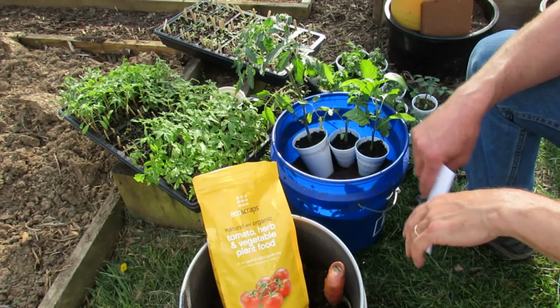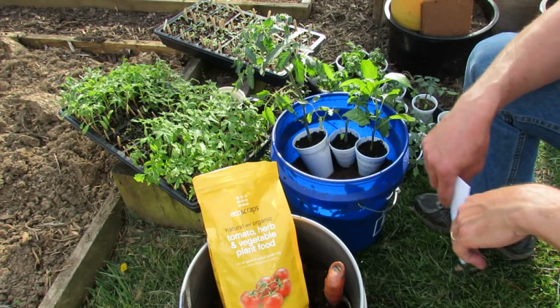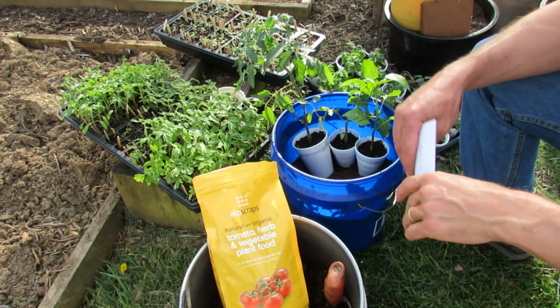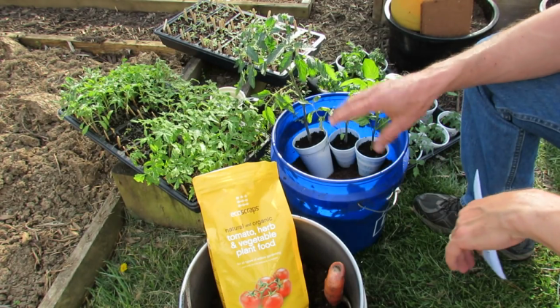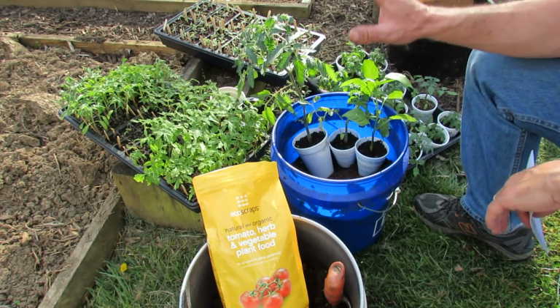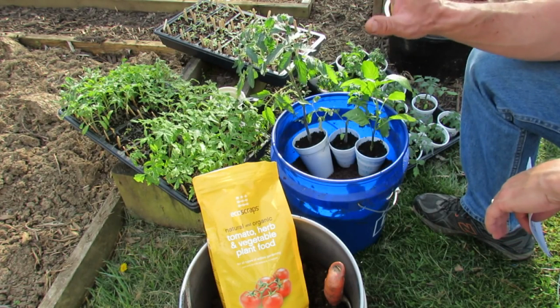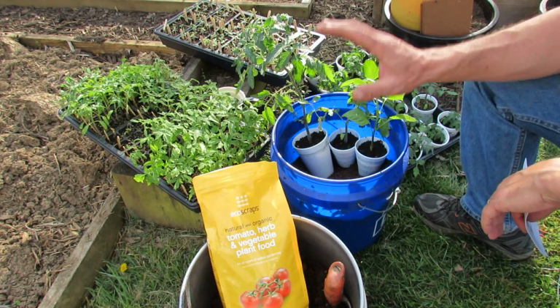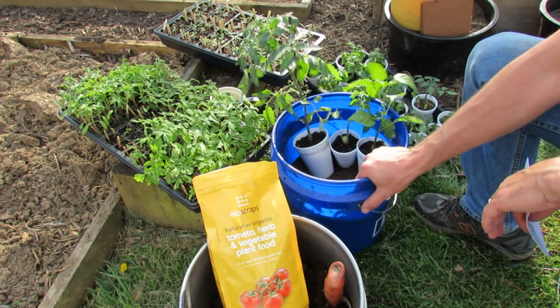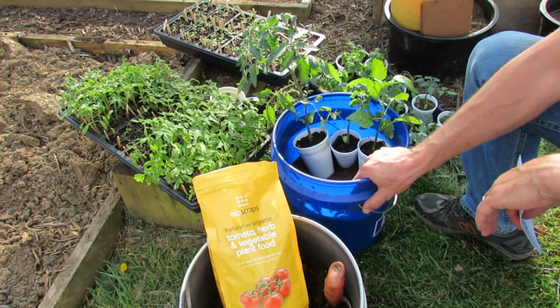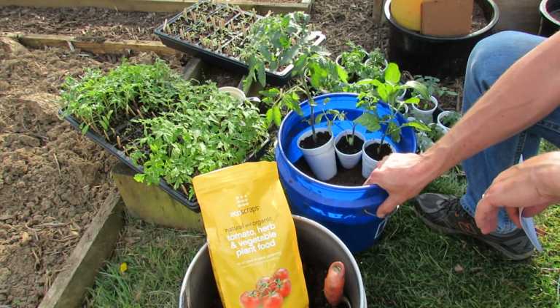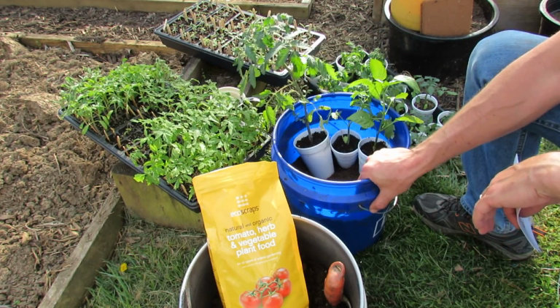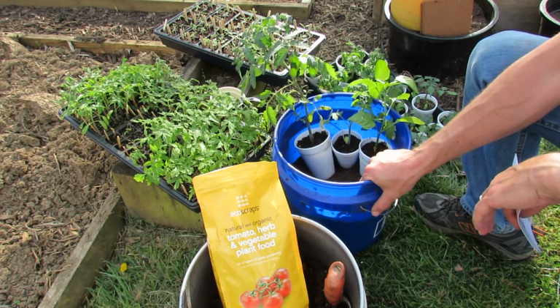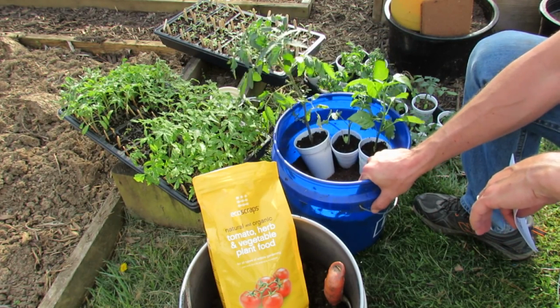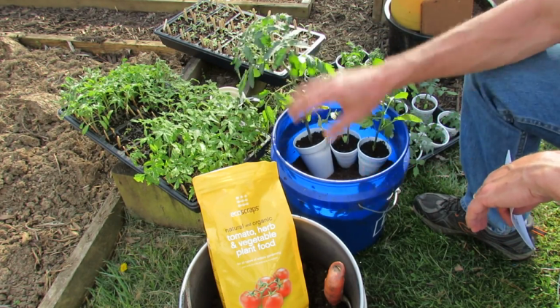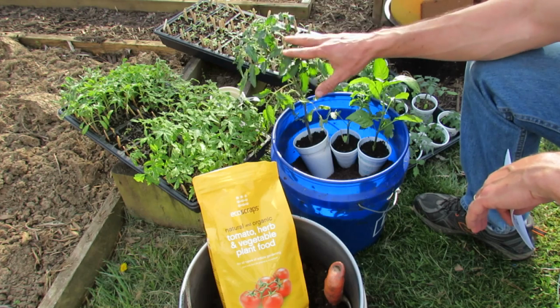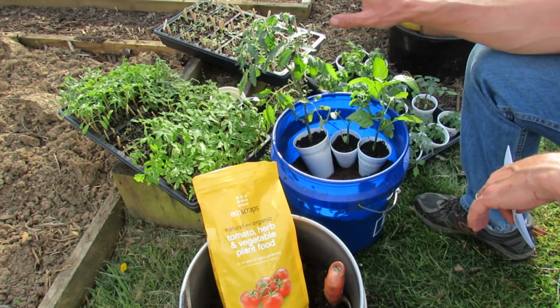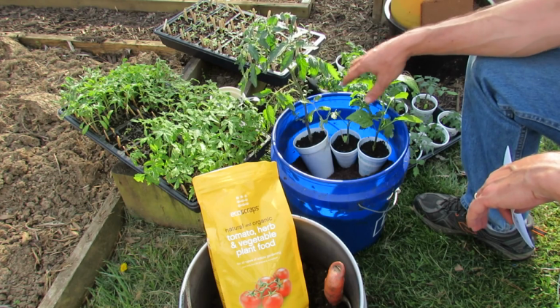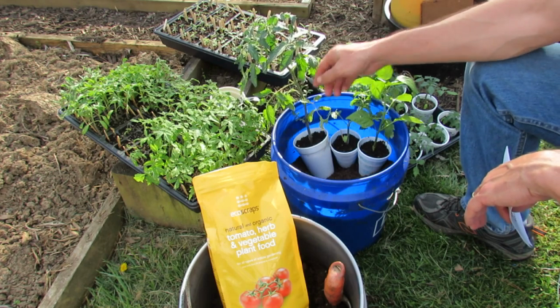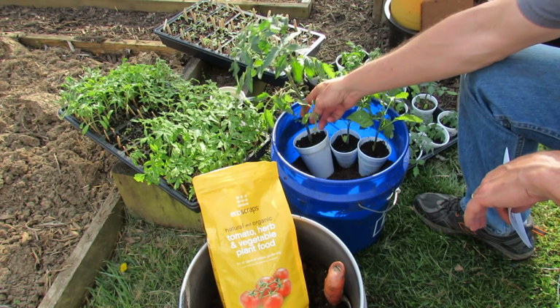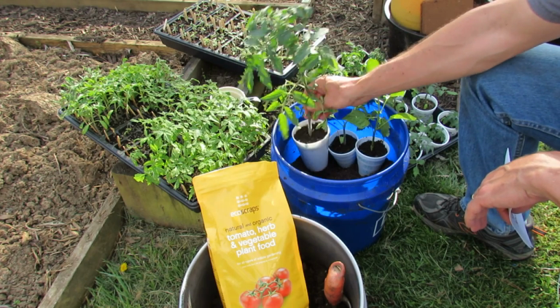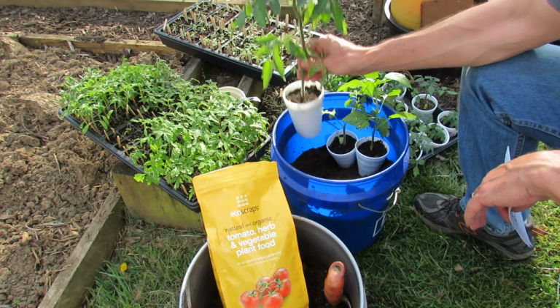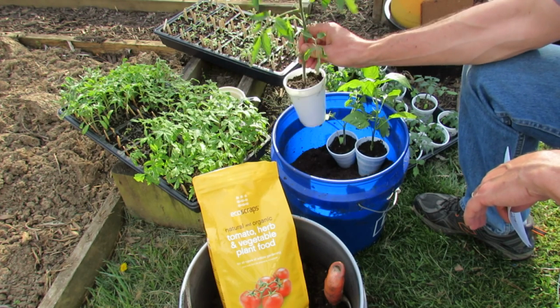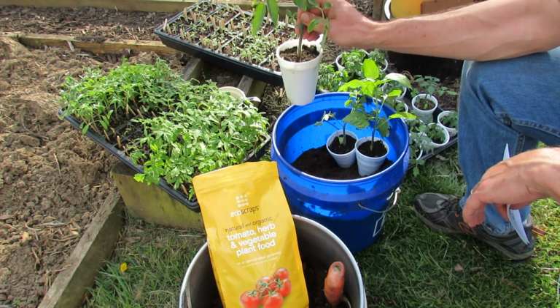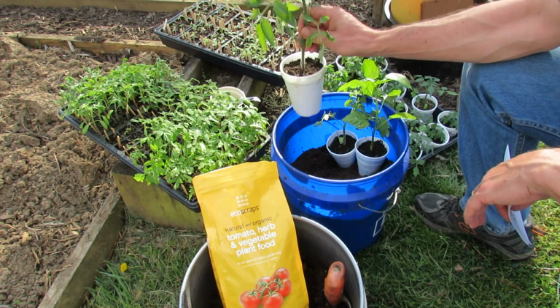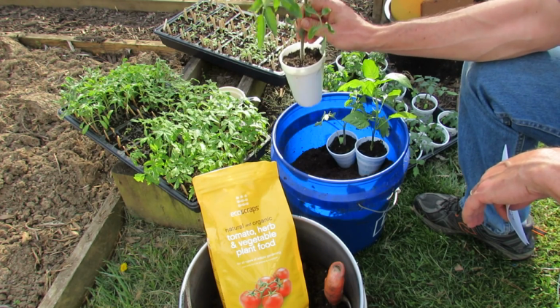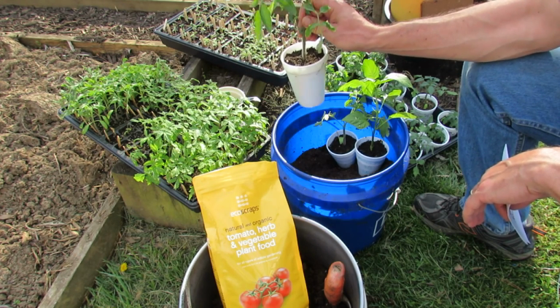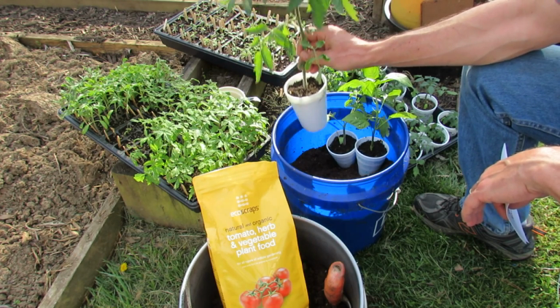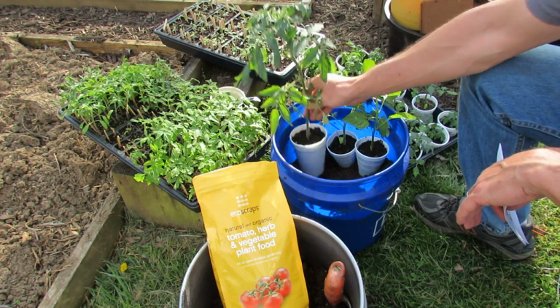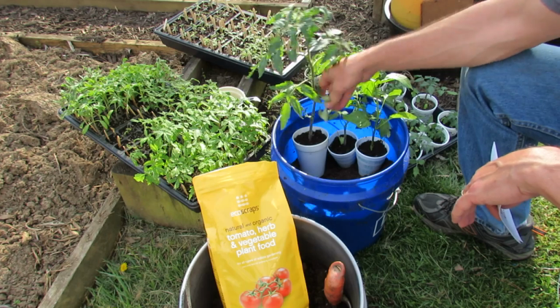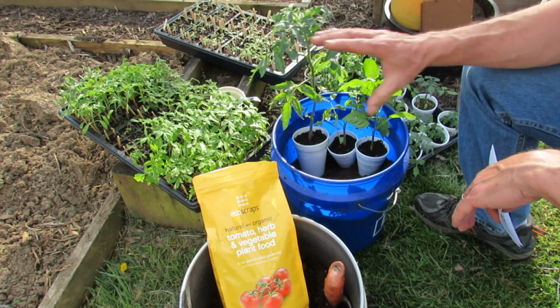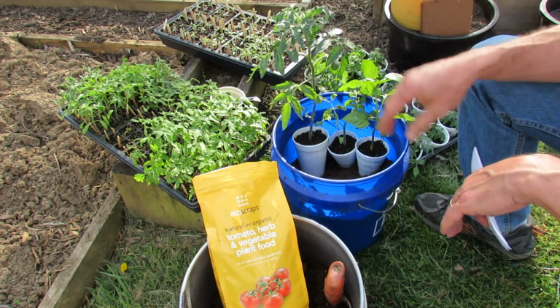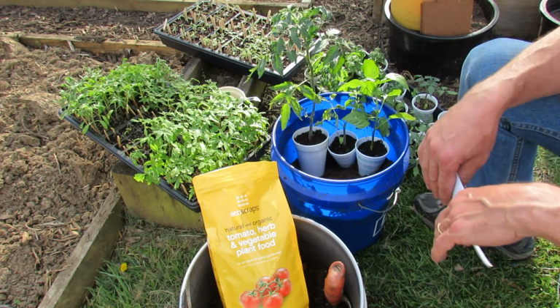Welcome to the Rustic Garden. Today I want to show you how to organically set up a 5-gallon container for your tomato plants and your pepper plants. I'm also going to show you at the end of the video how to set this up in a raised bed too, and how to prepare that organically.